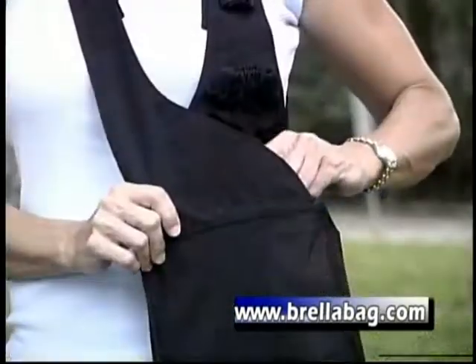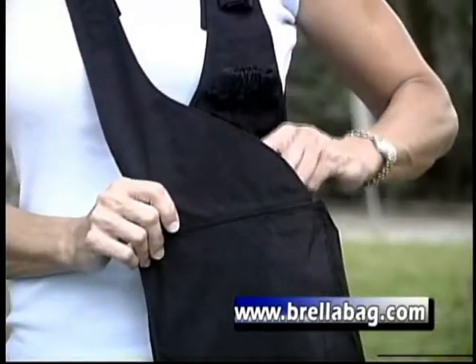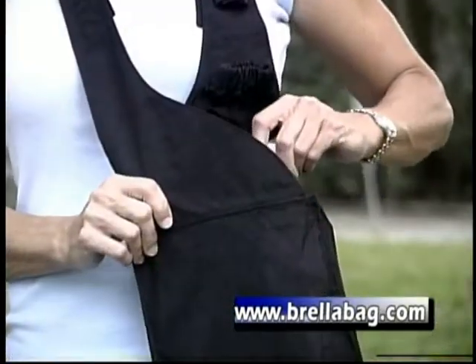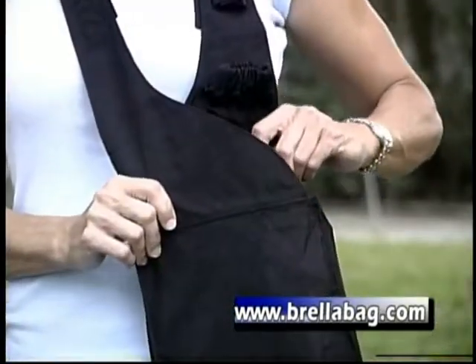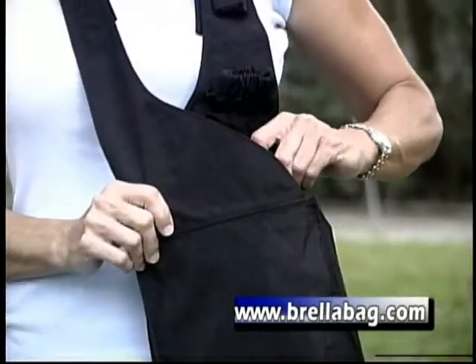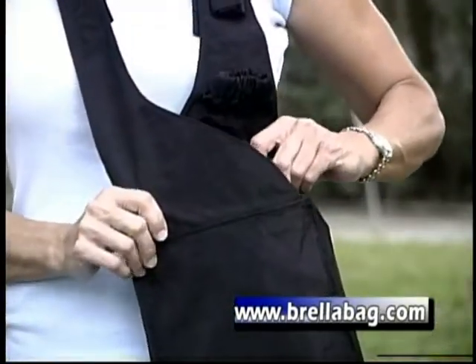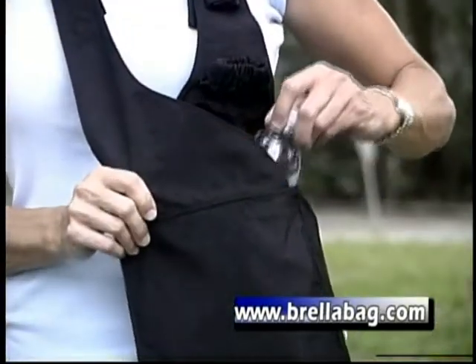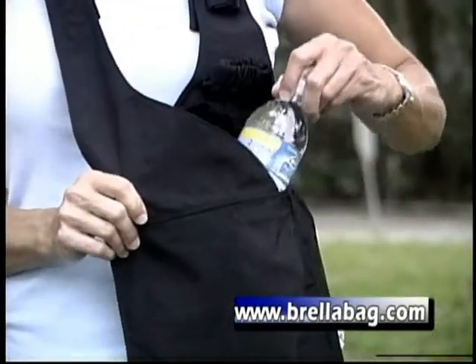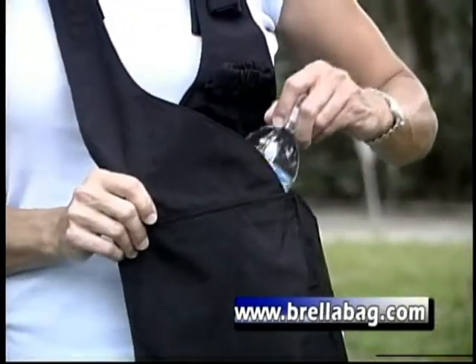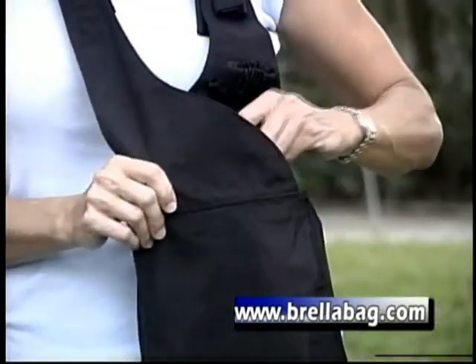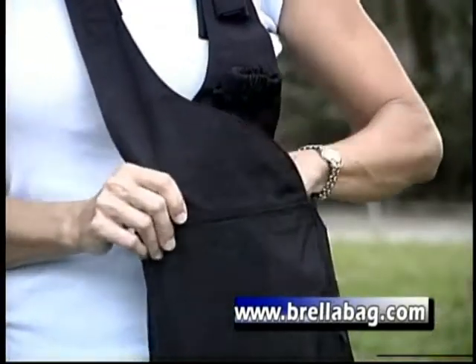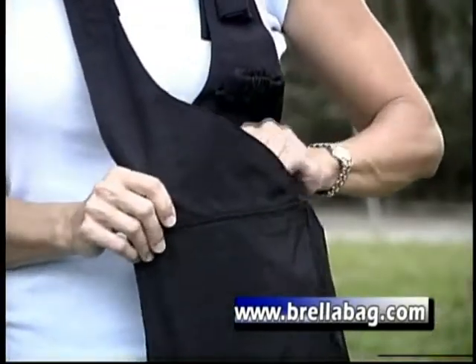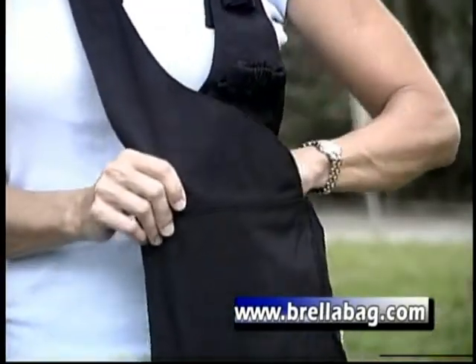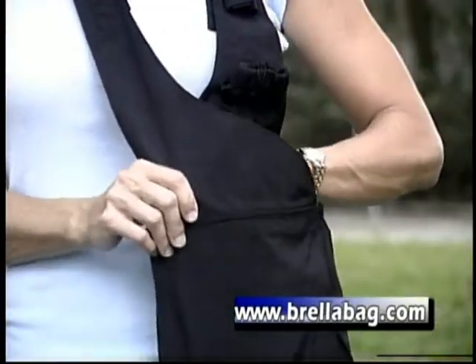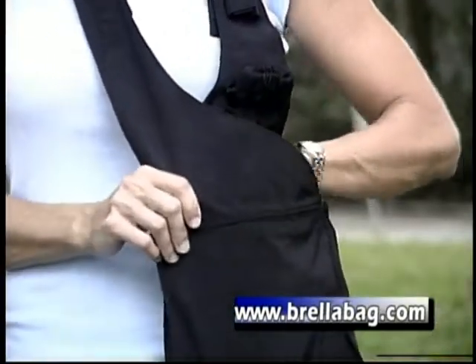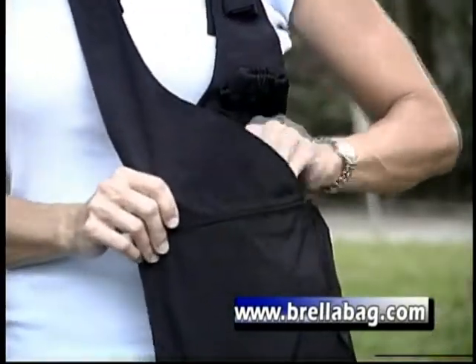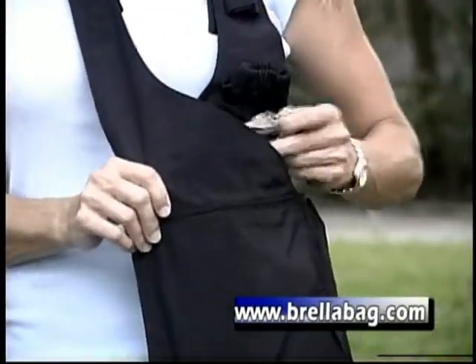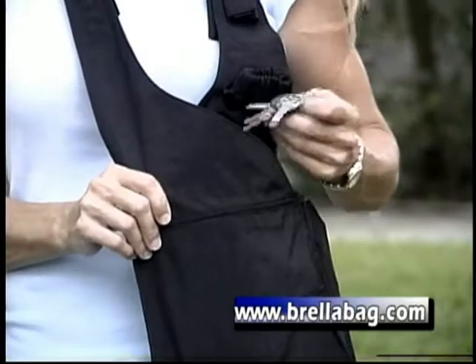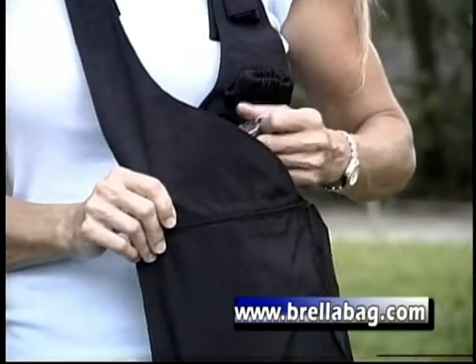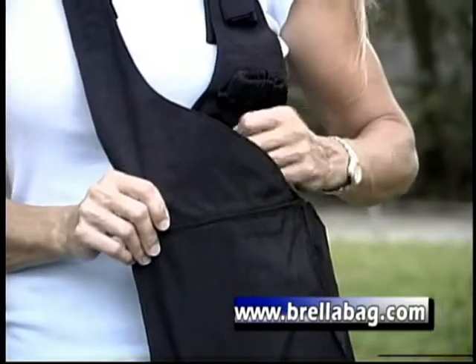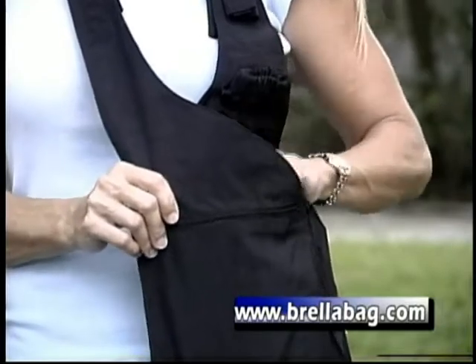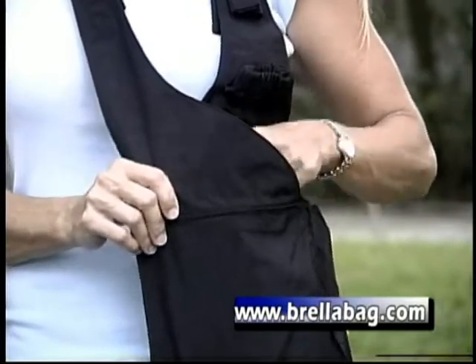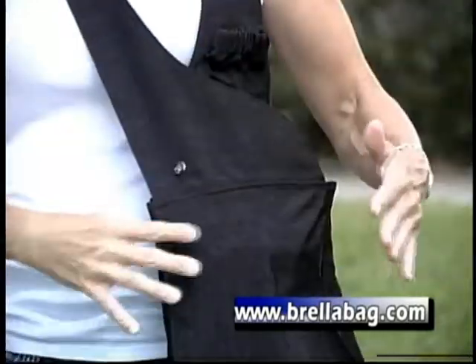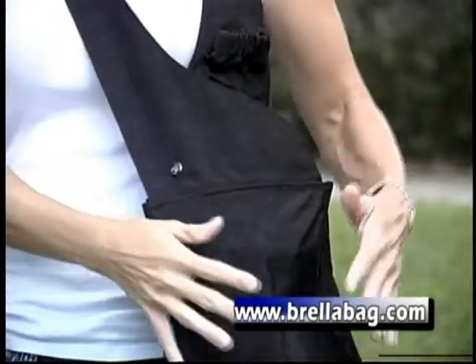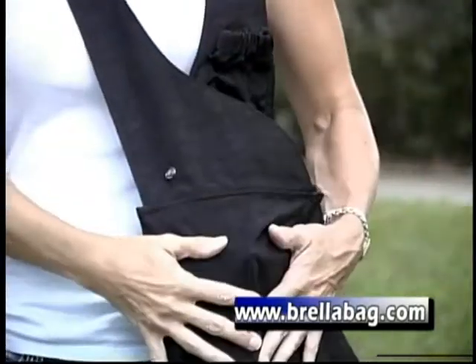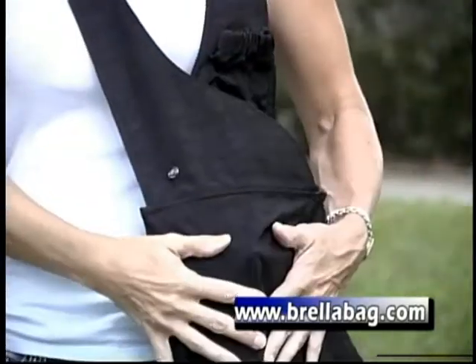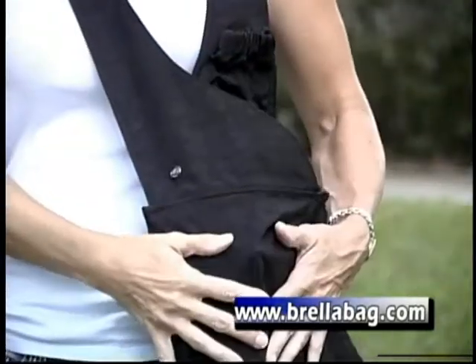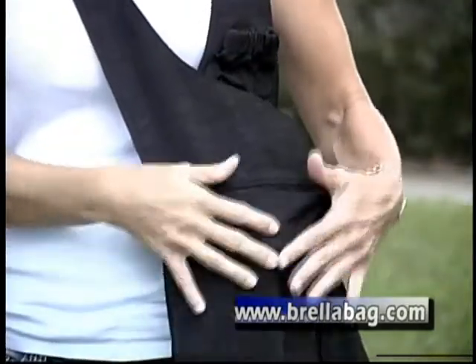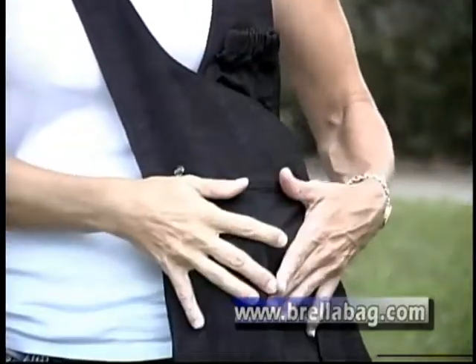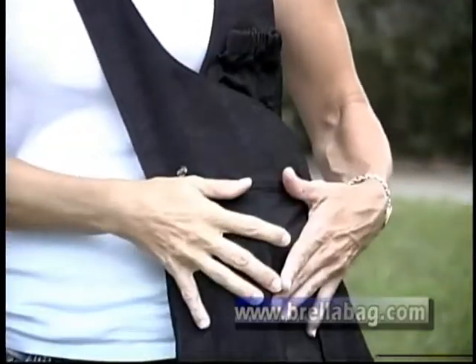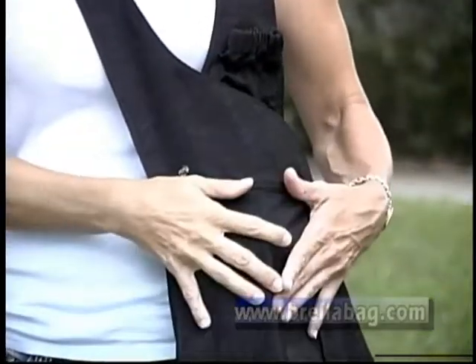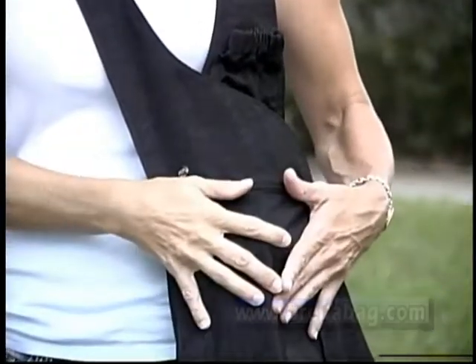The umbrella bag is designed to hold many items such as a water bottle, your cell phone, your keys, or your wallet. You can fit all of these items right inside of the bag.